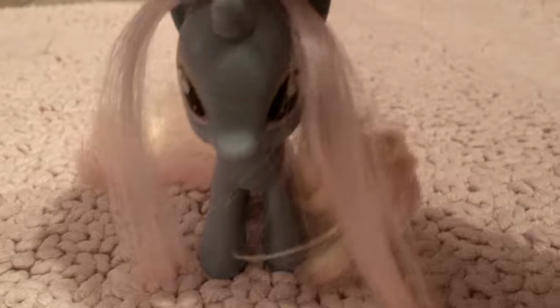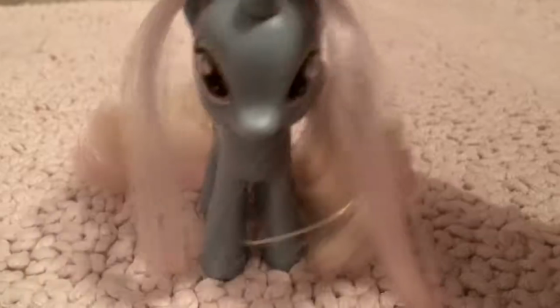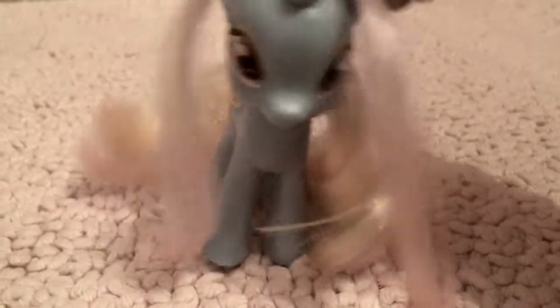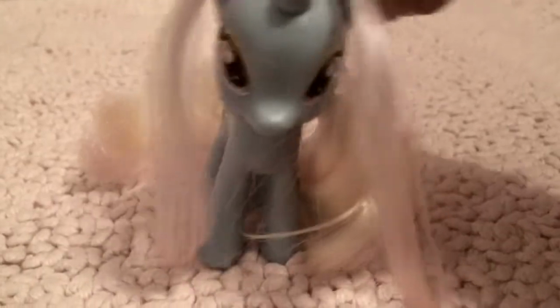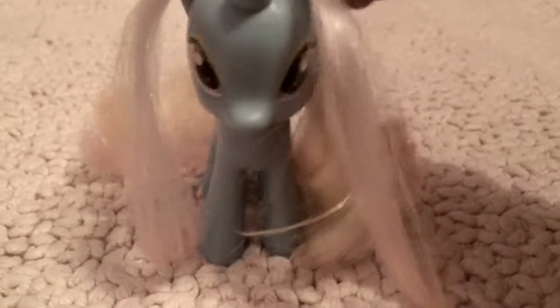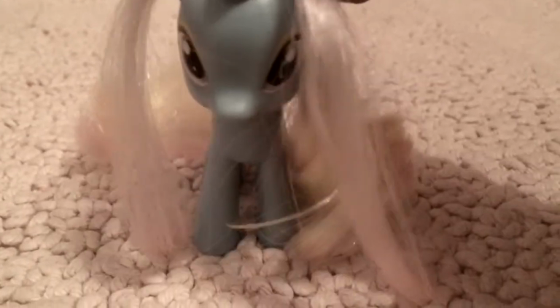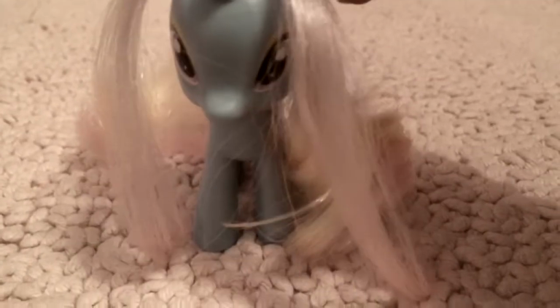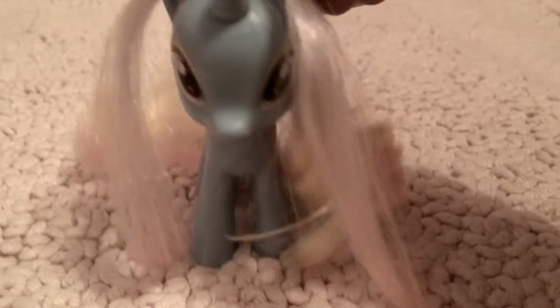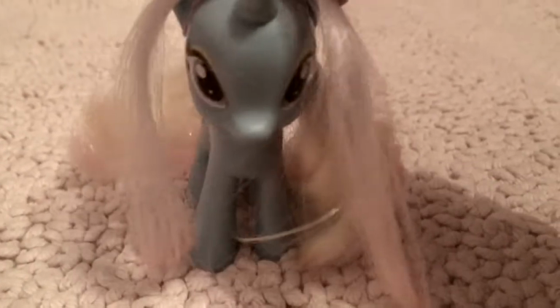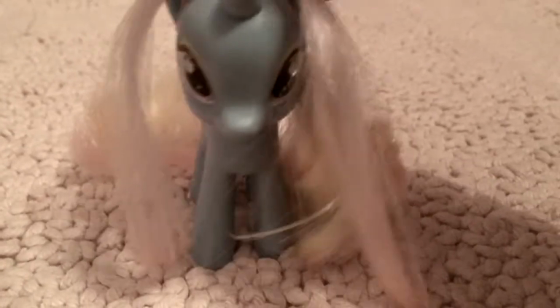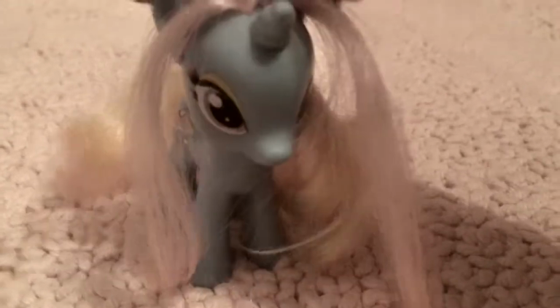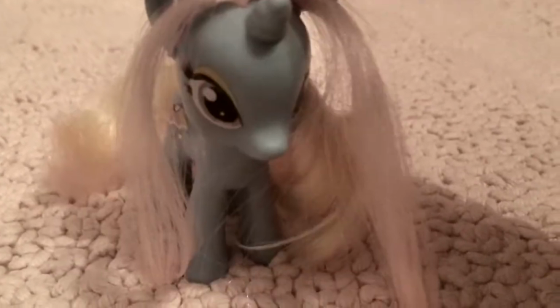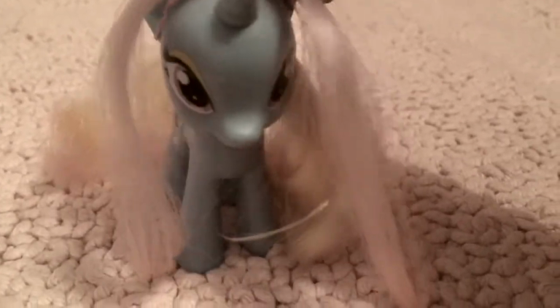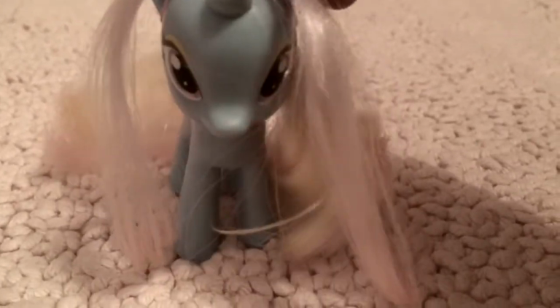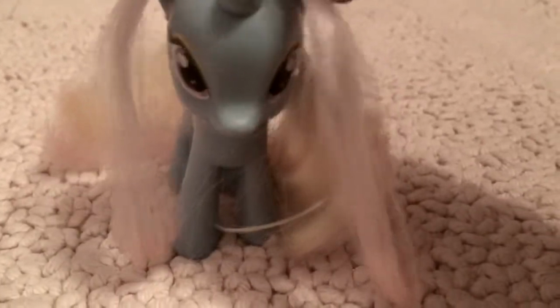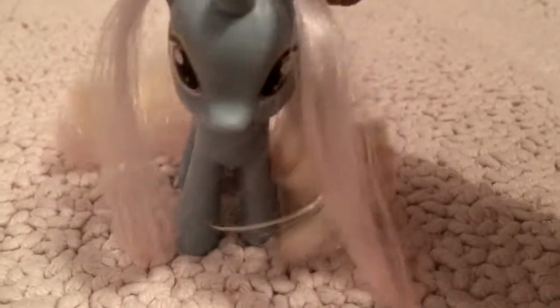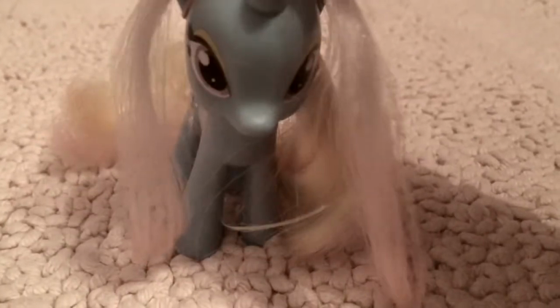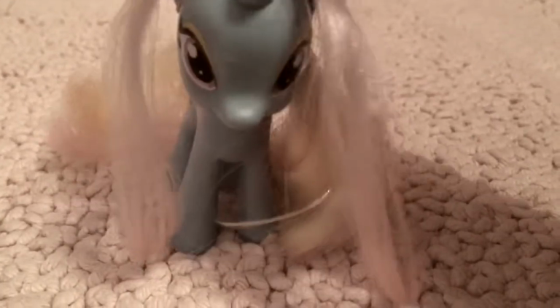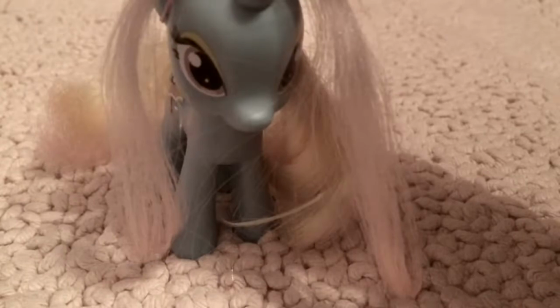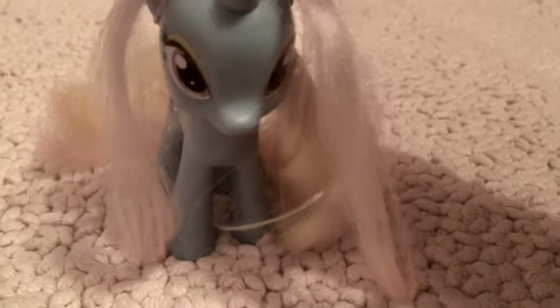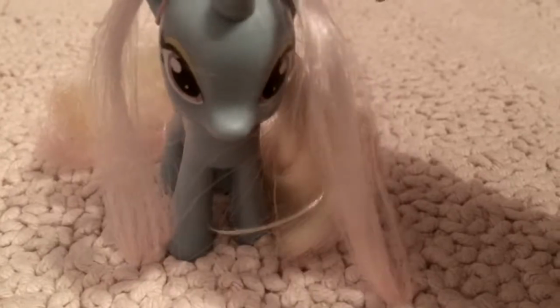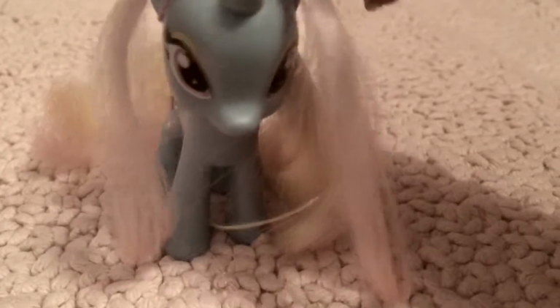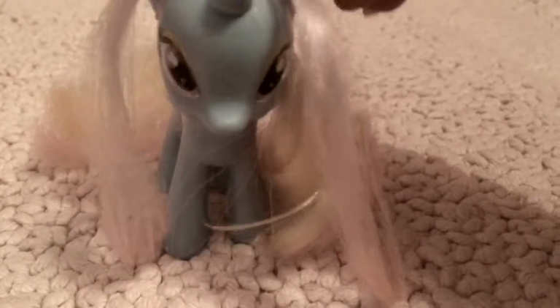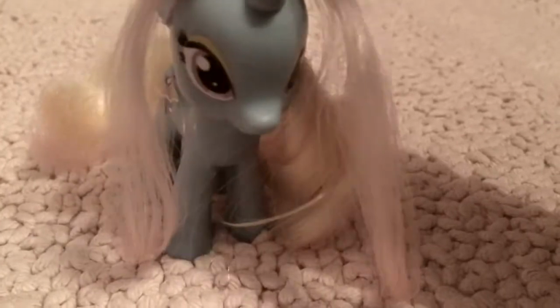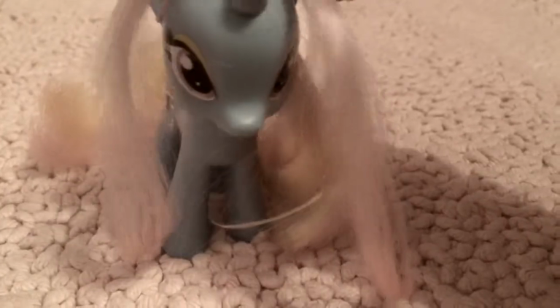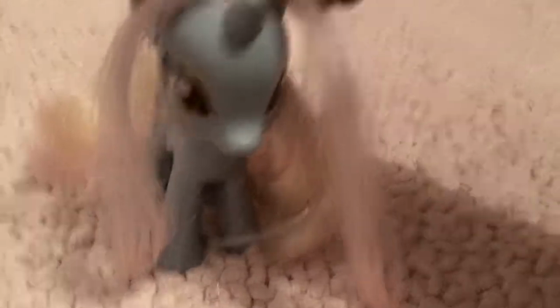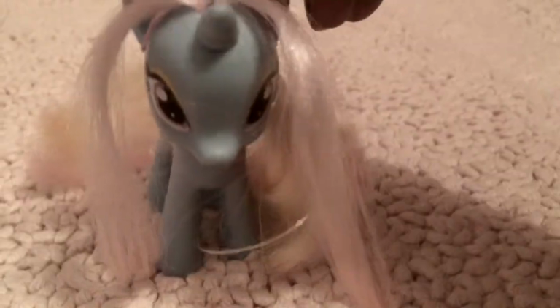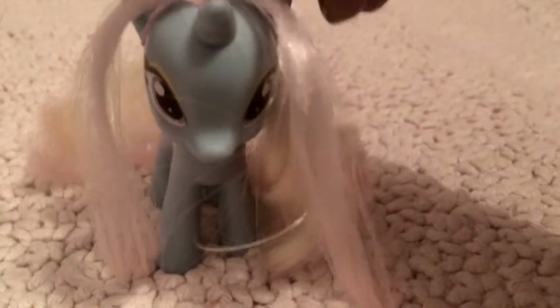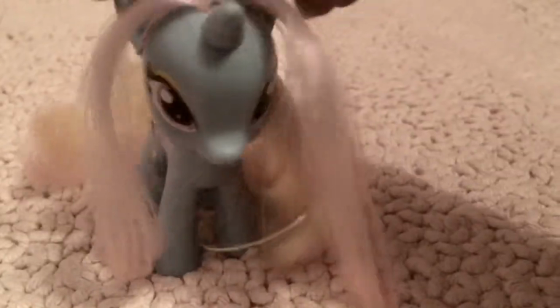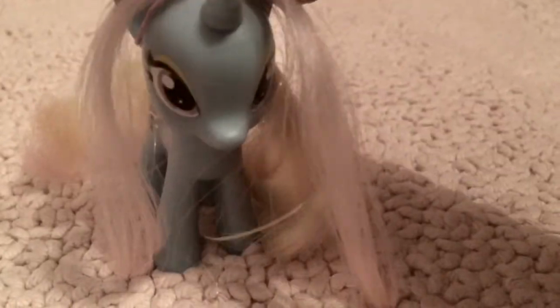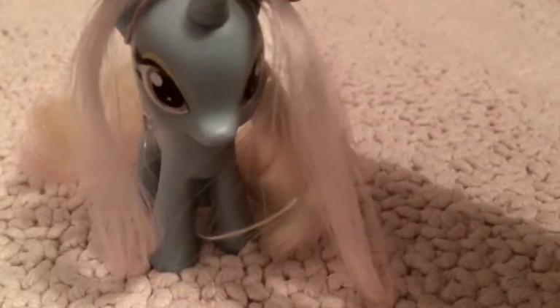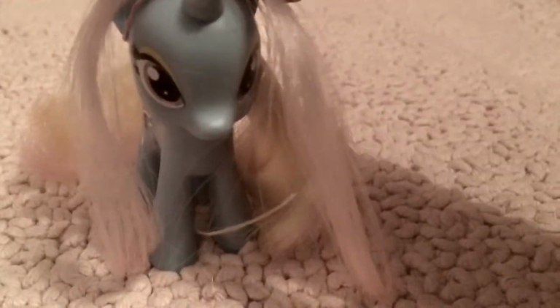Hello there, everypony. I'm Dewdrop. I'm a hair stylist and I'm going to share with you some of my greatest hair designs.